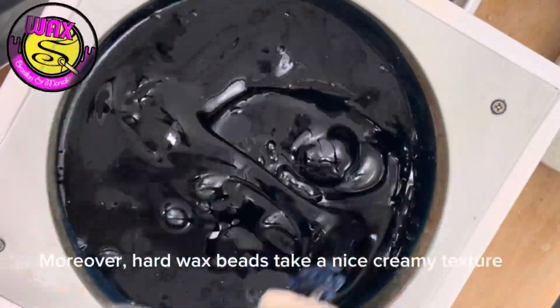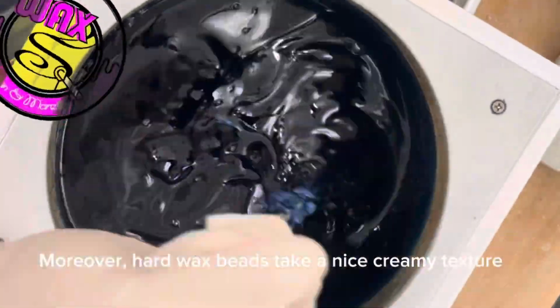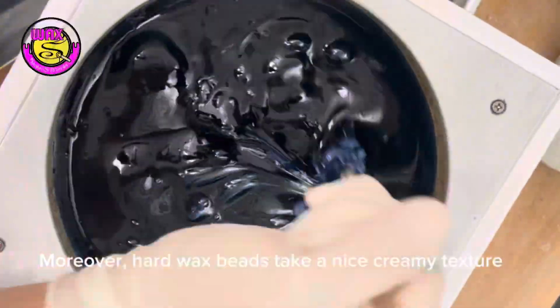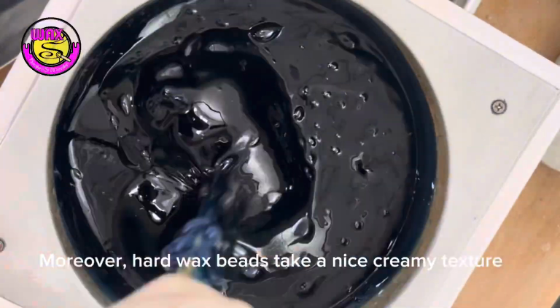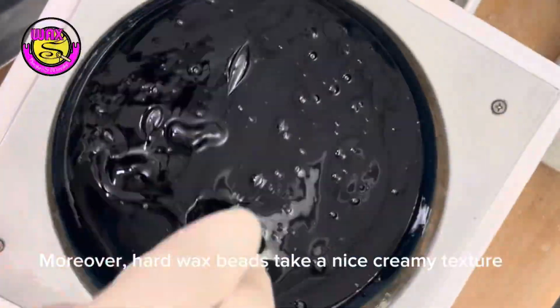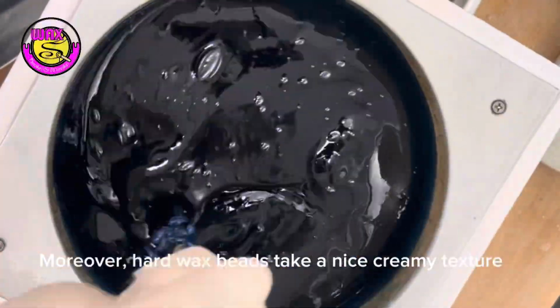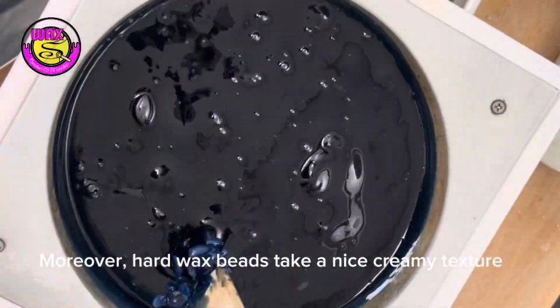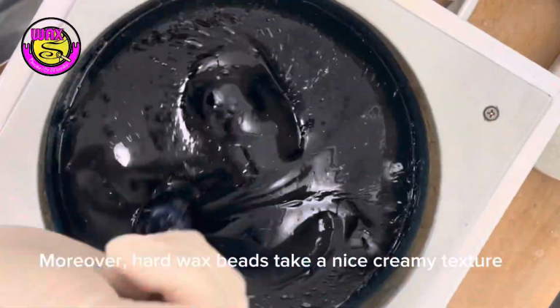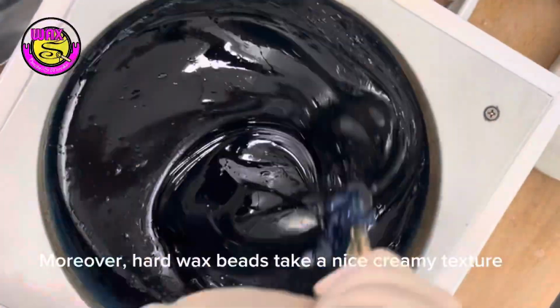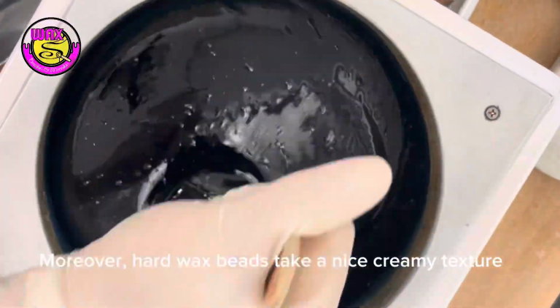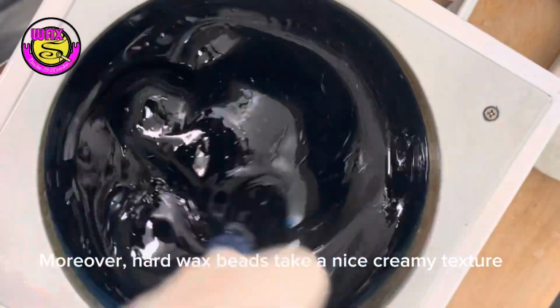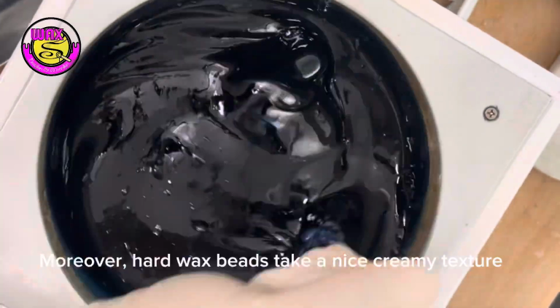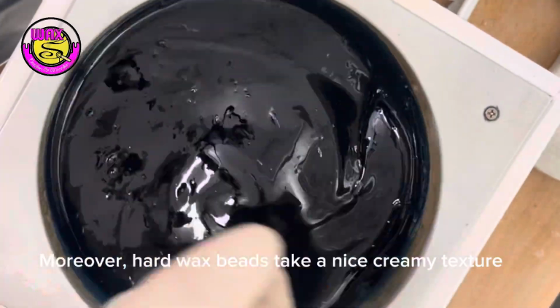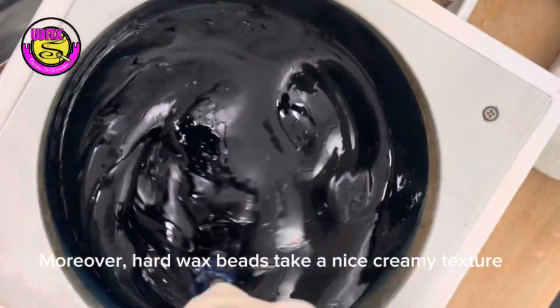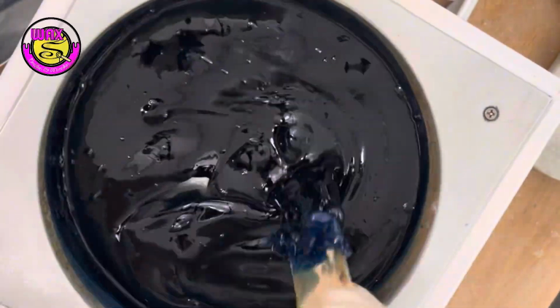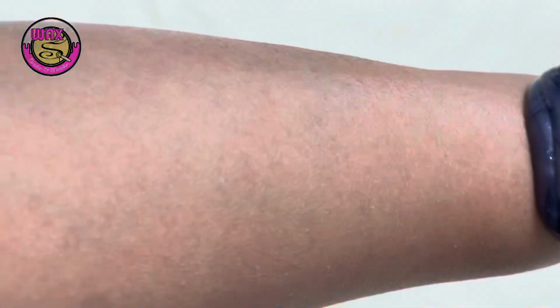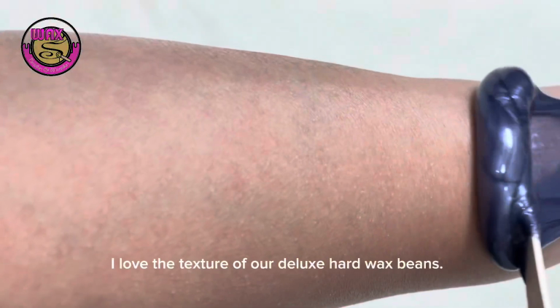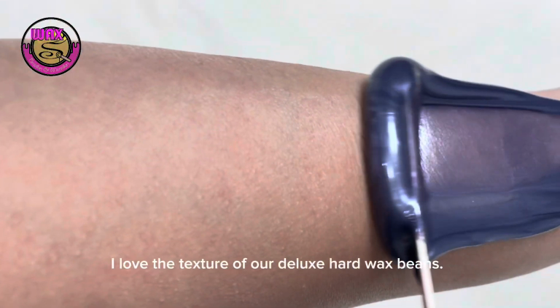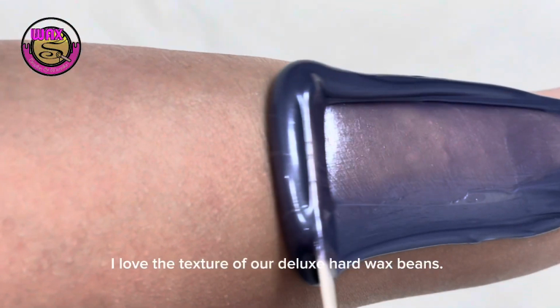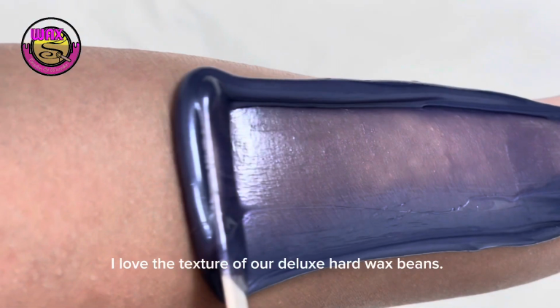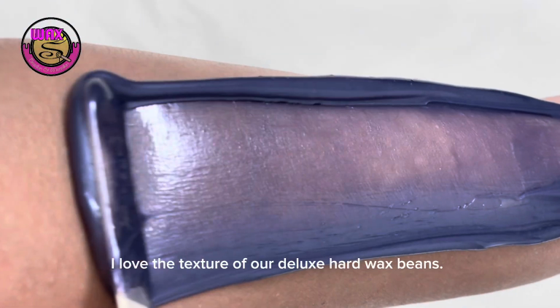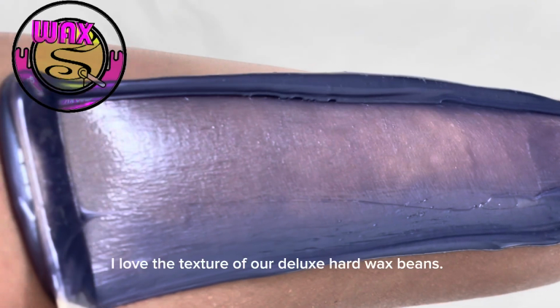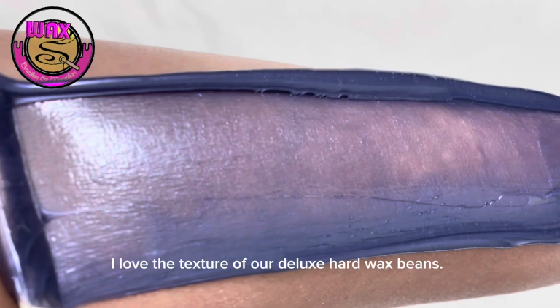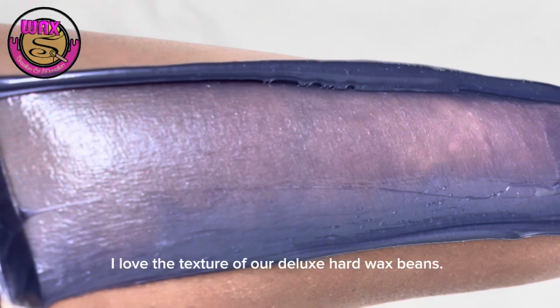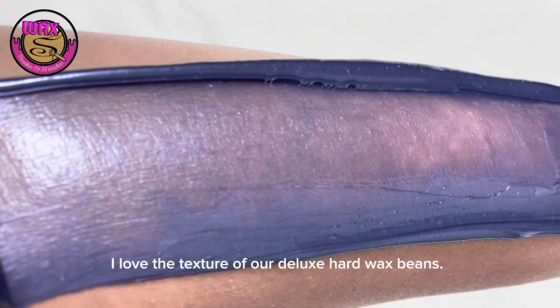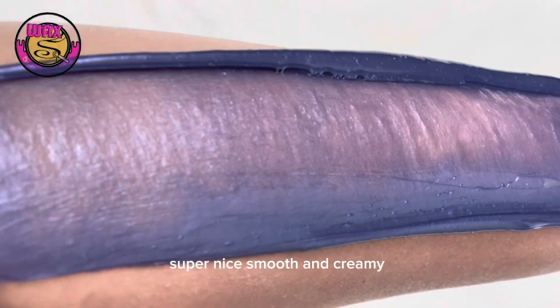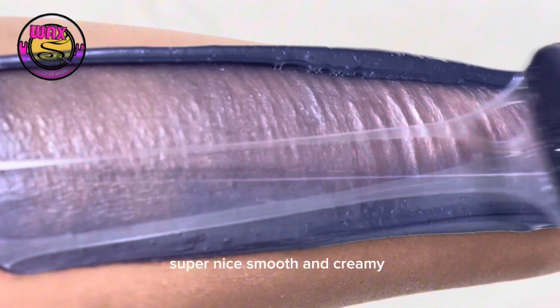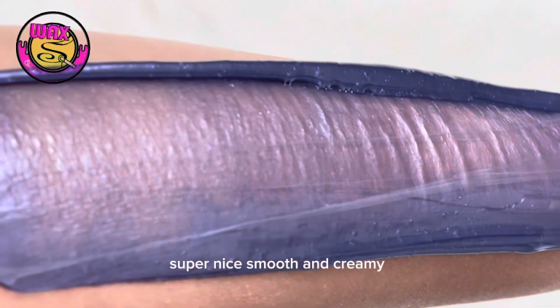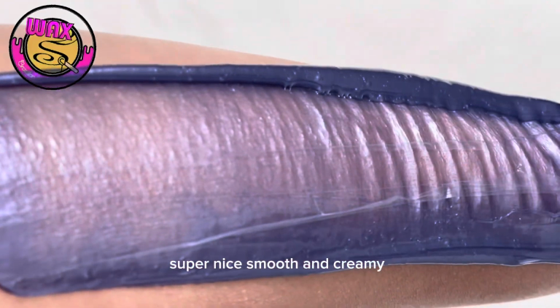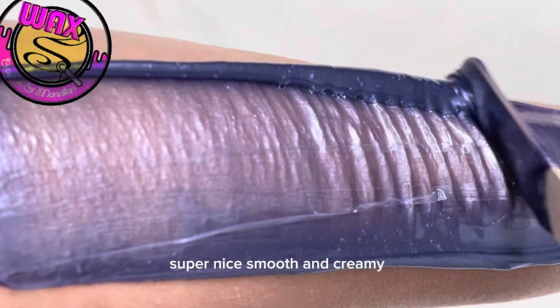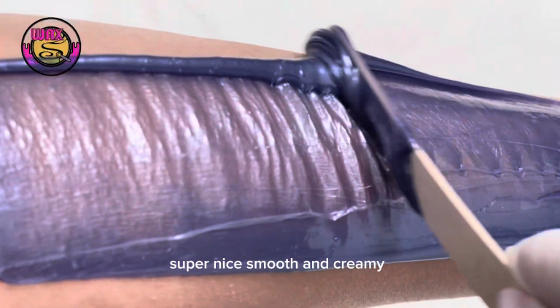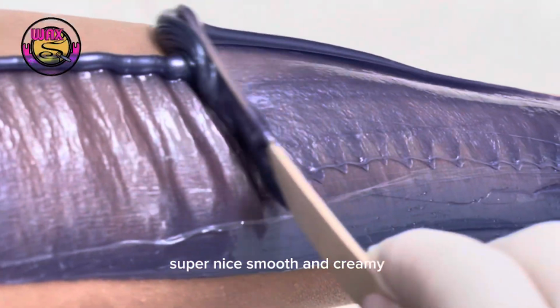Moreover, hard wax beads take on a nice creamy texture. I love the texture of our deluxe hard wax beads — super nice, smooth, and creamy.